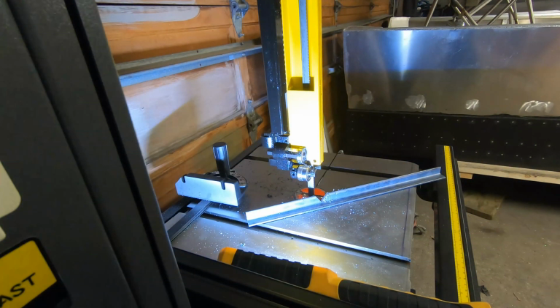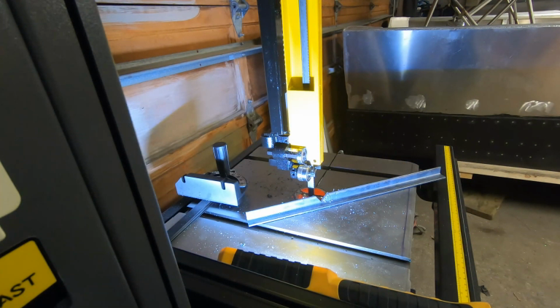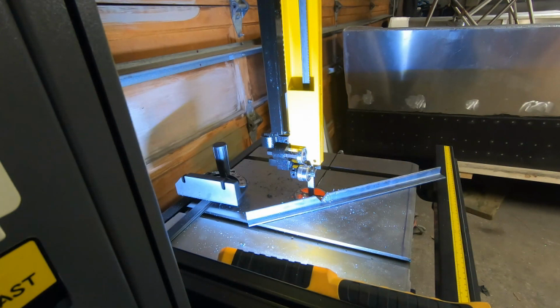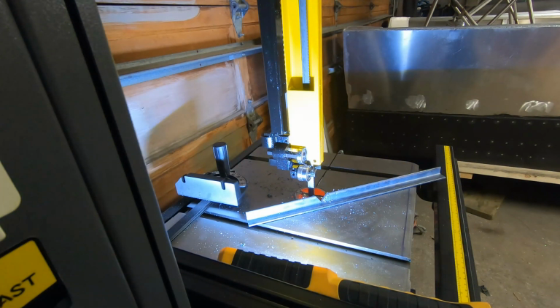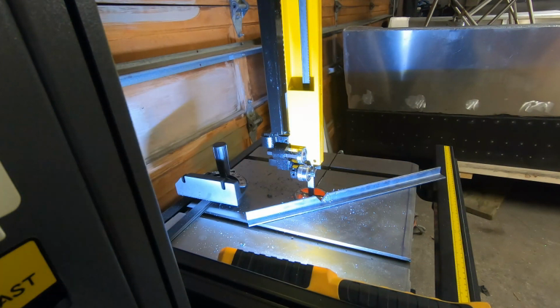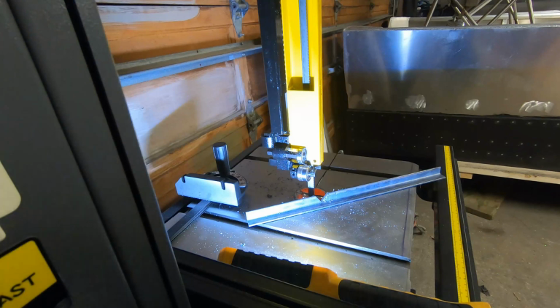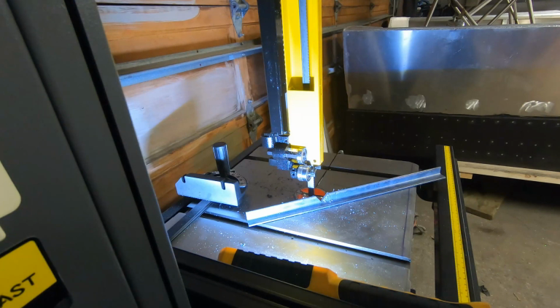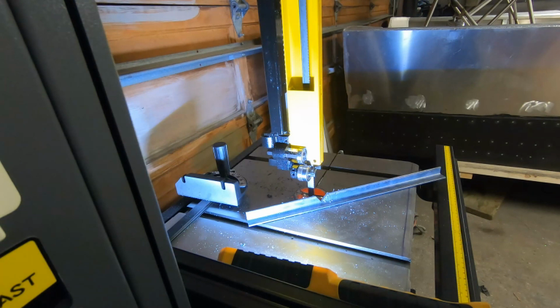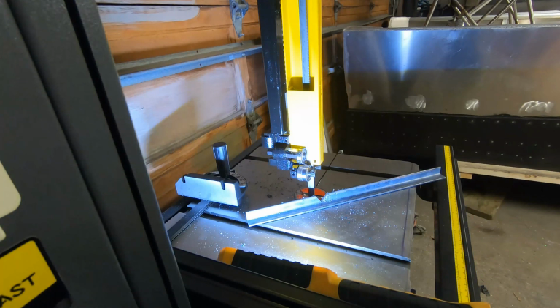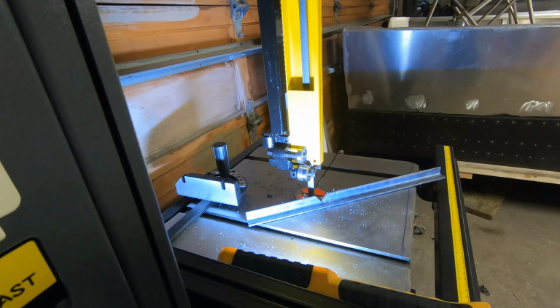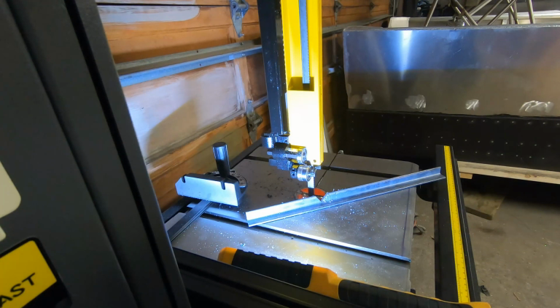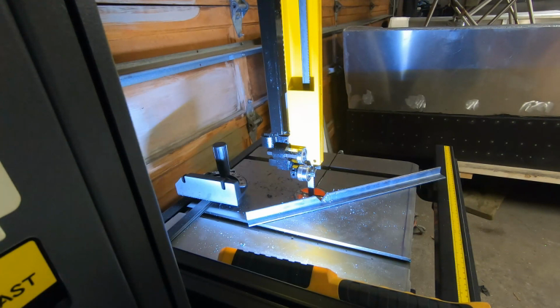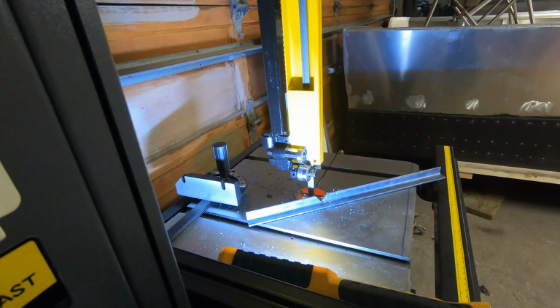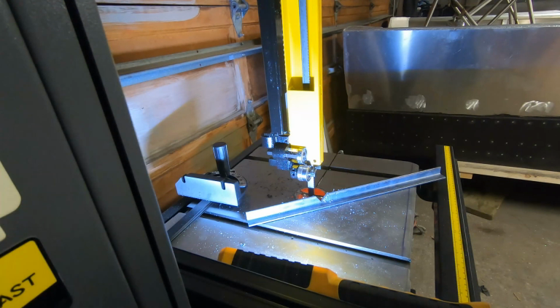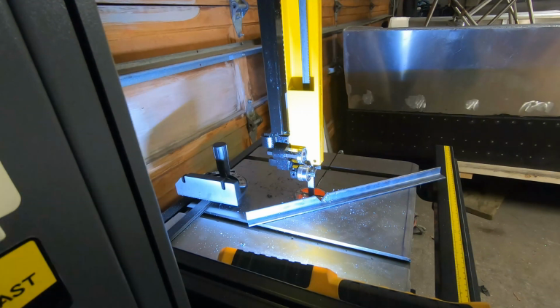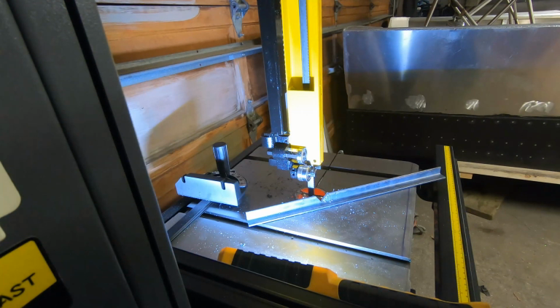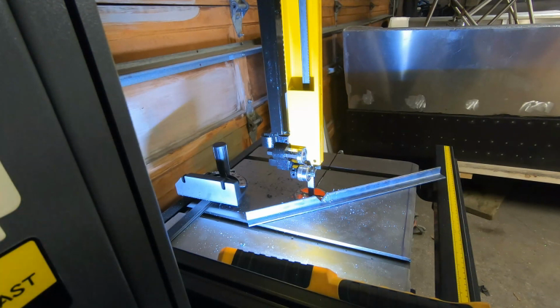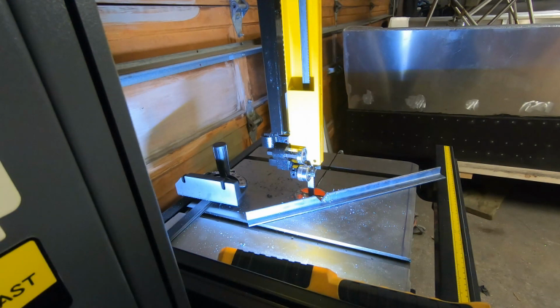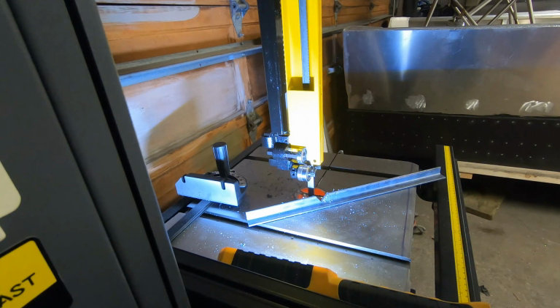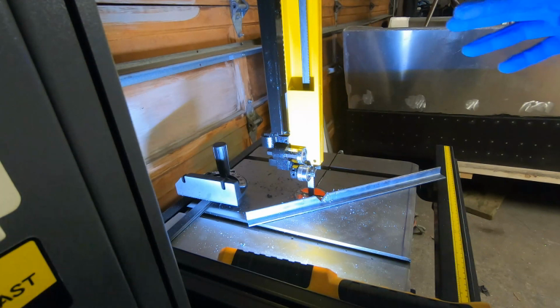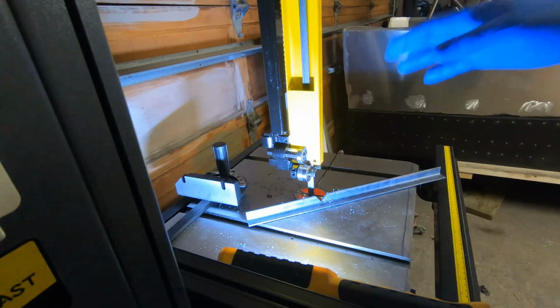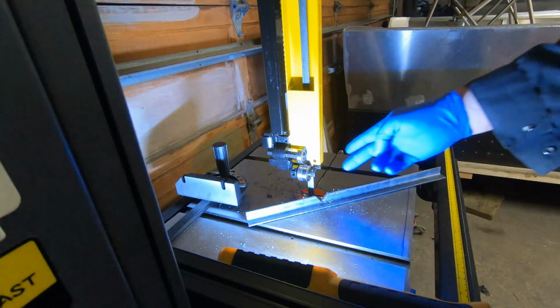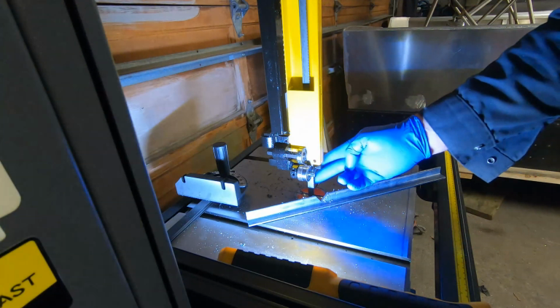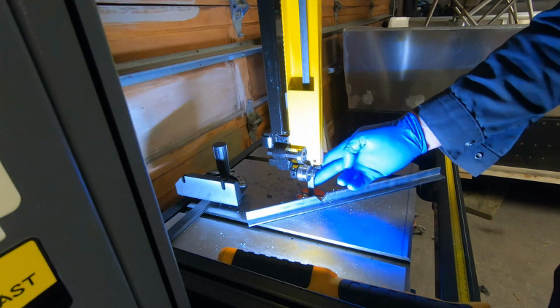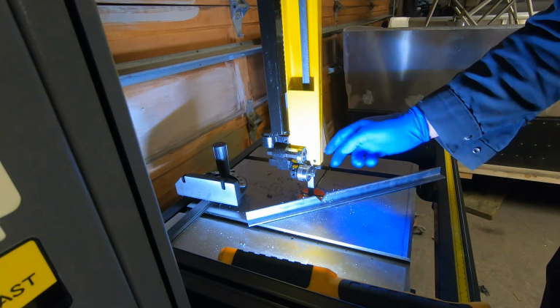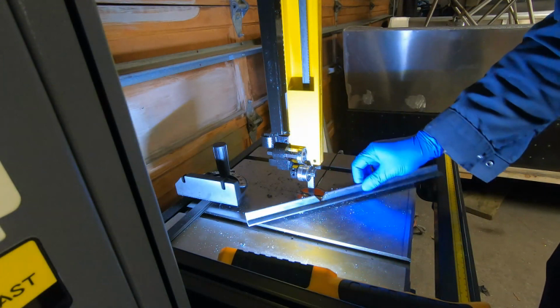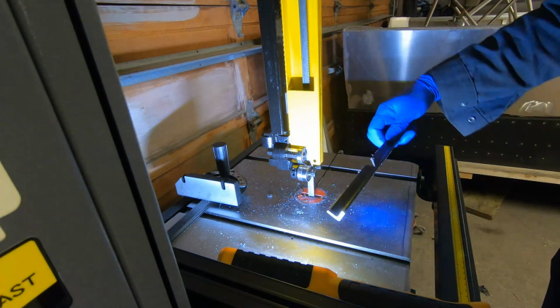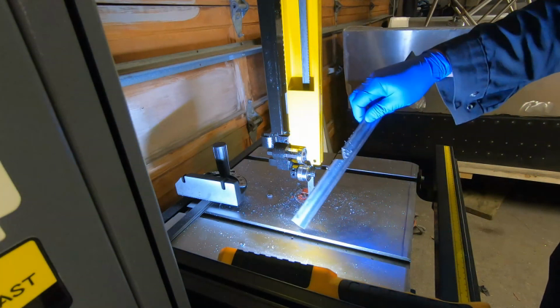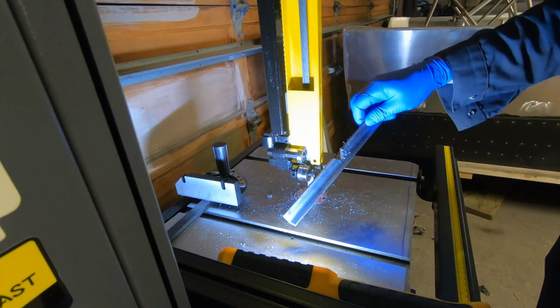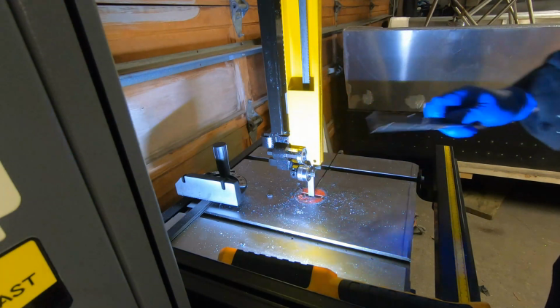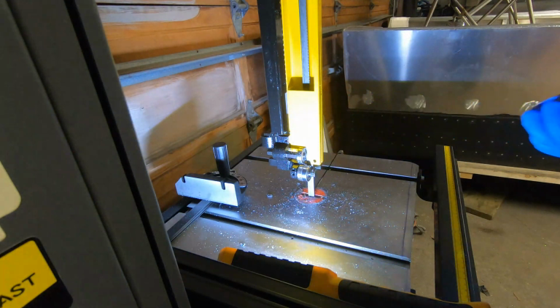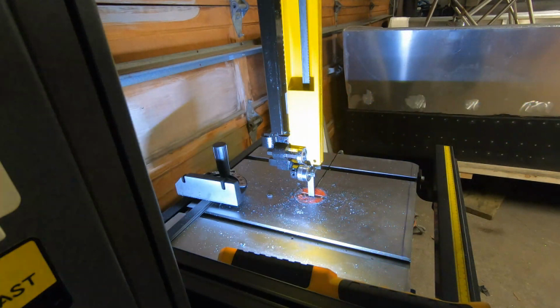That cut at 200 feet per minute came out pretty nice and easy. I just put an 18-tooth blade in there — pretty happy with that.